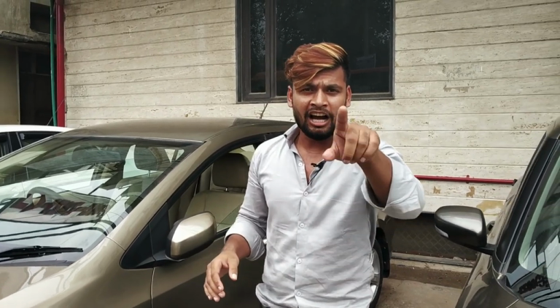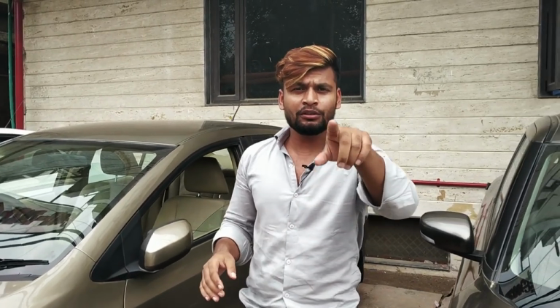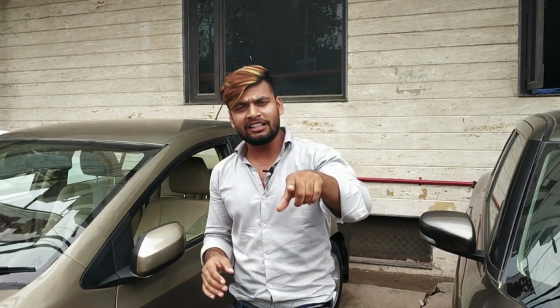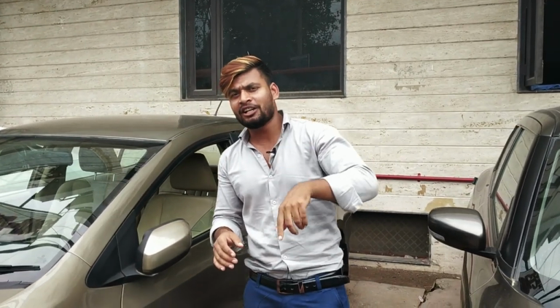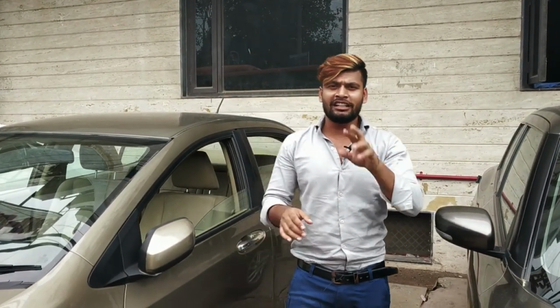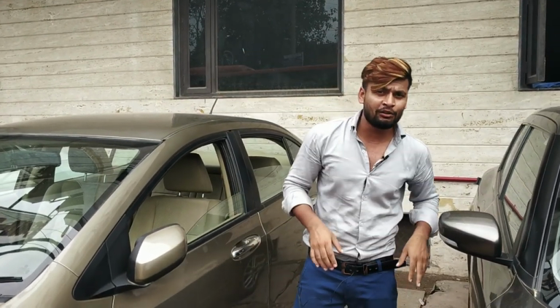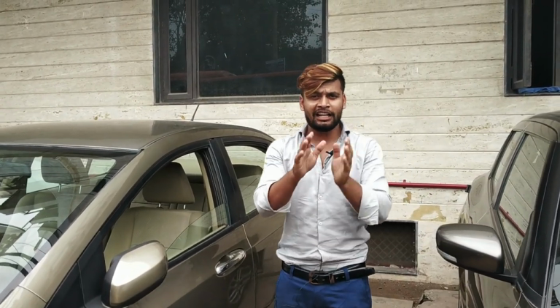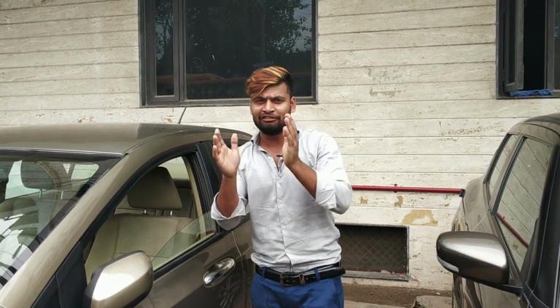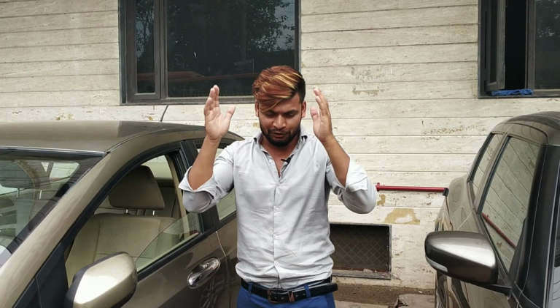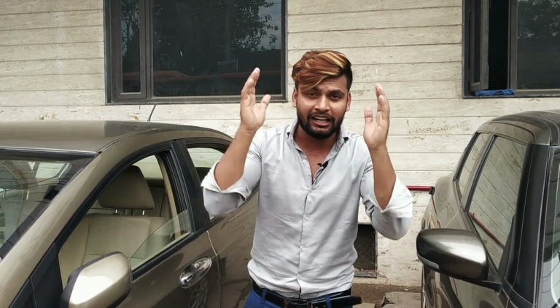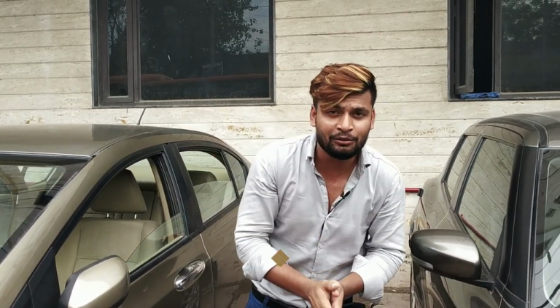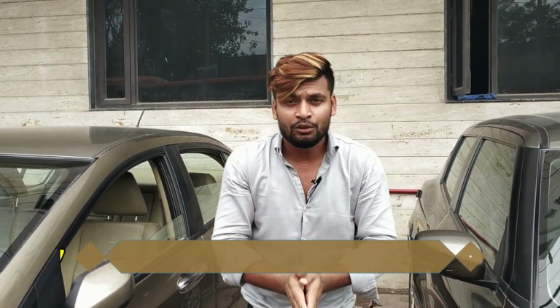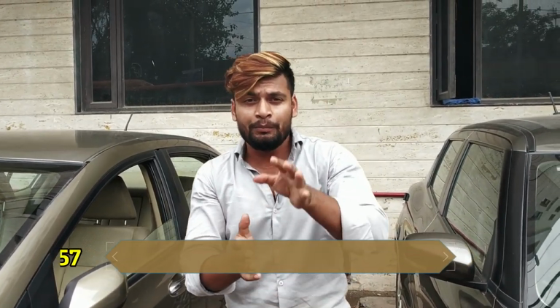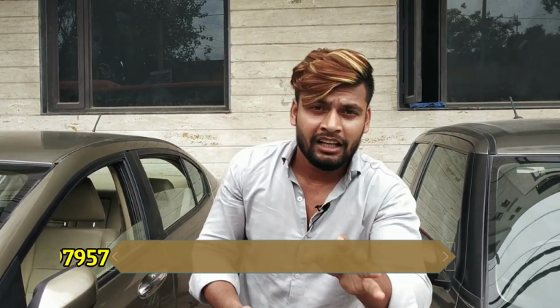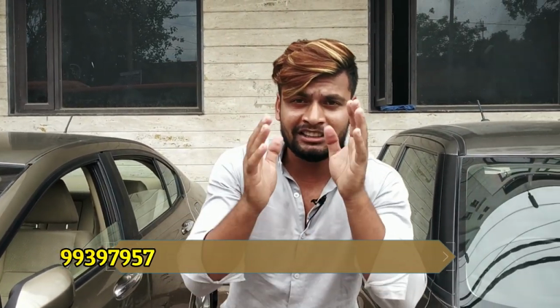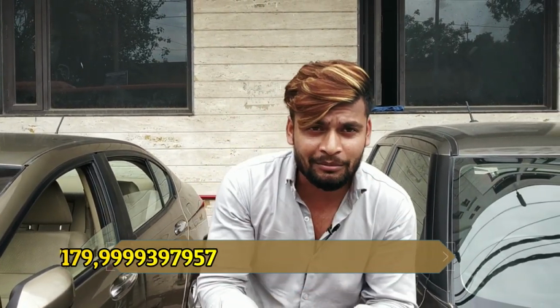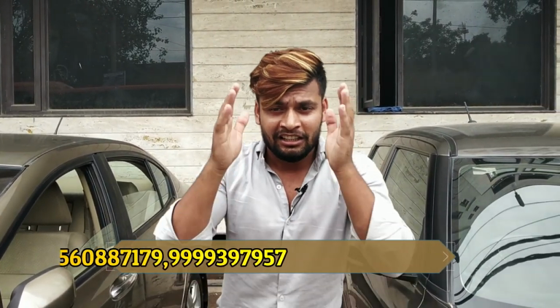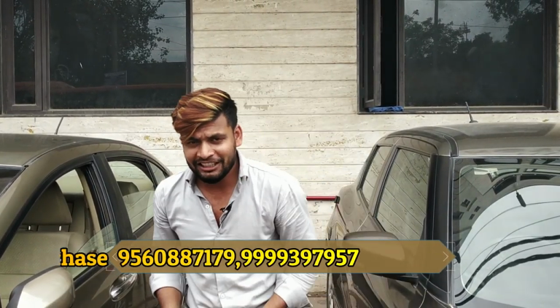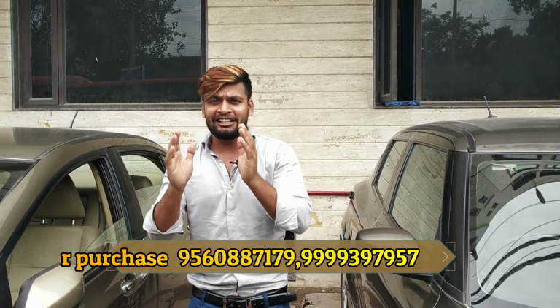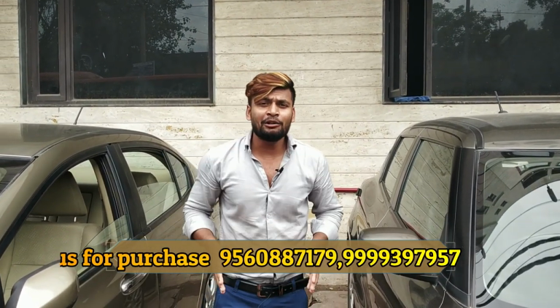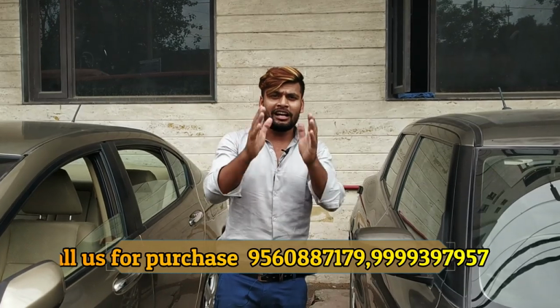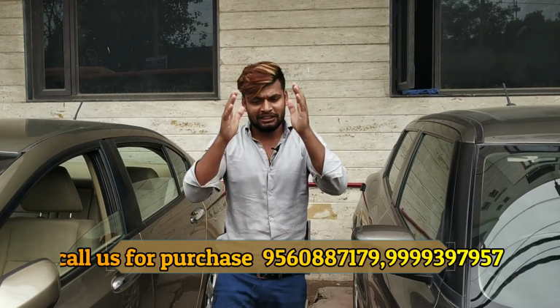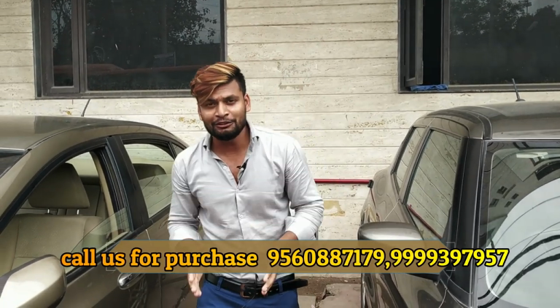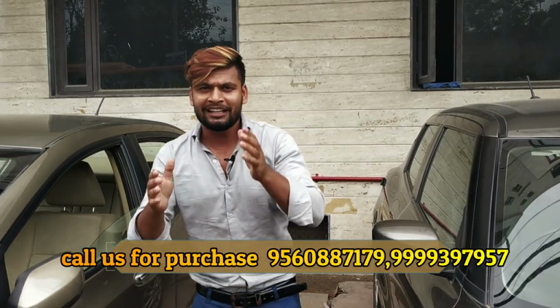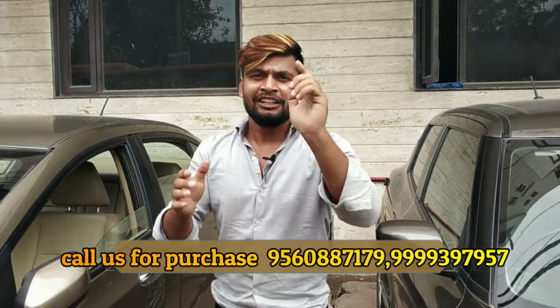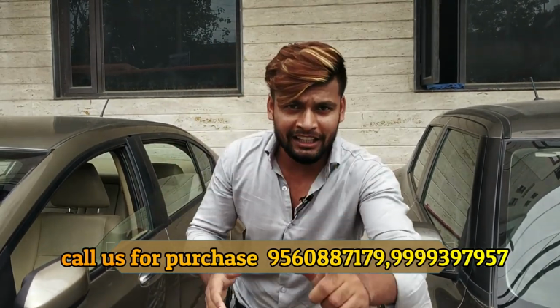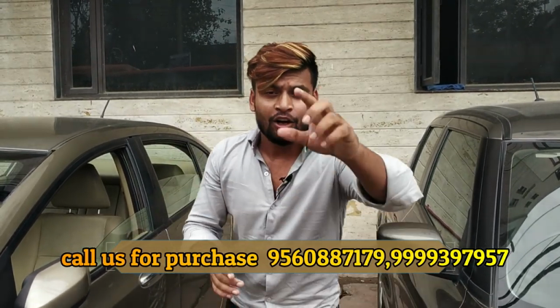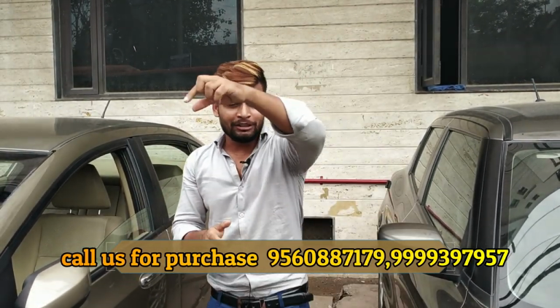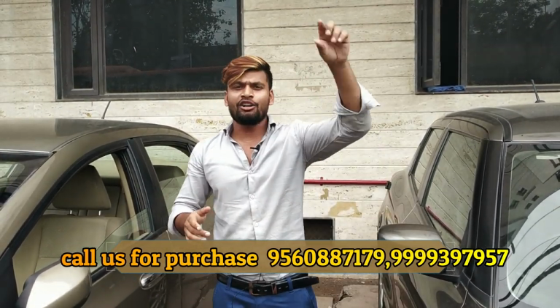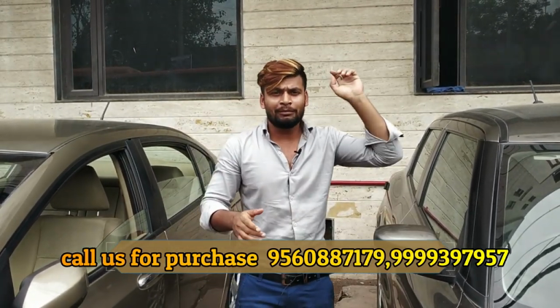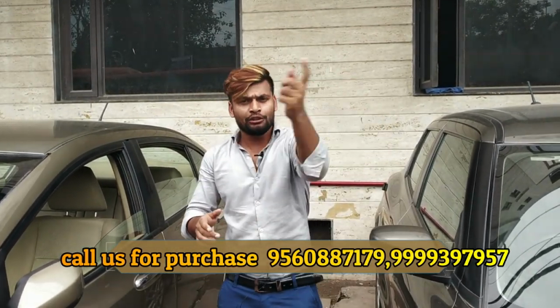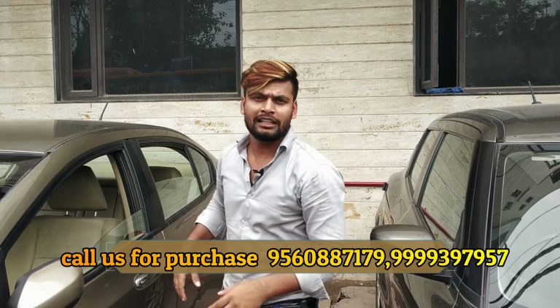You guys are coming and taking cars. I am putting a delivery video. Whoever will take a car from the Car Village, we will make a special video. The number is coming on screen. Let's start the video.